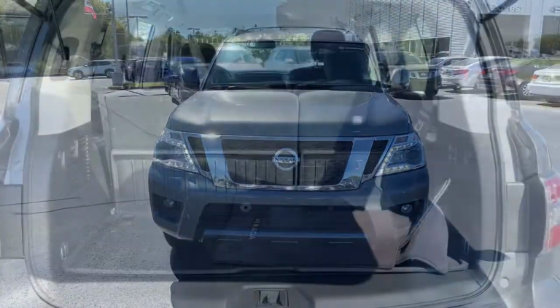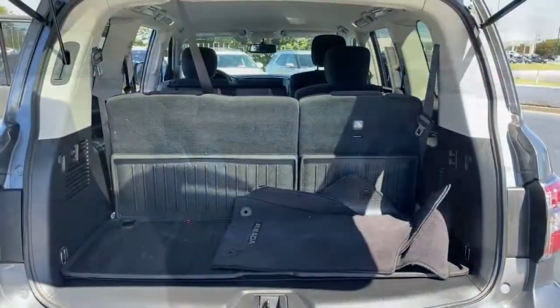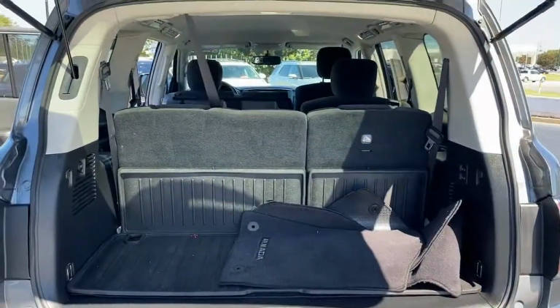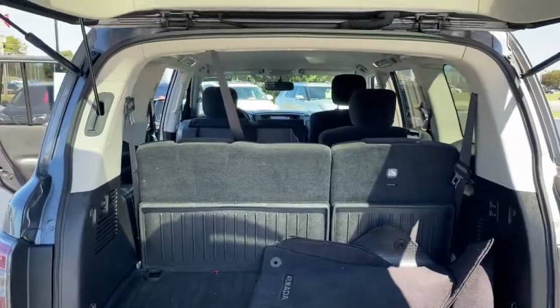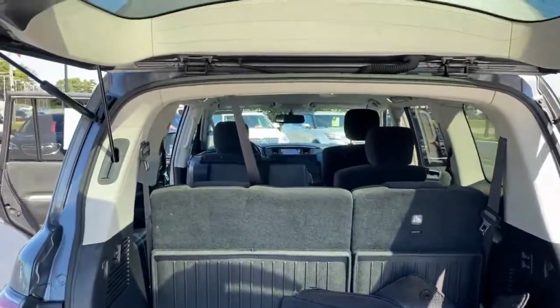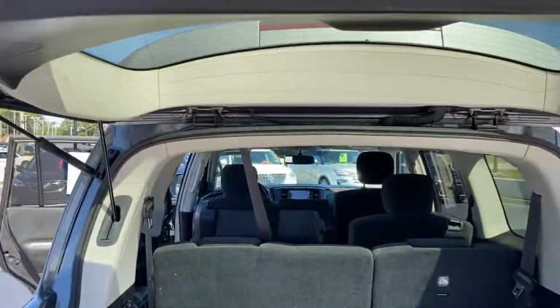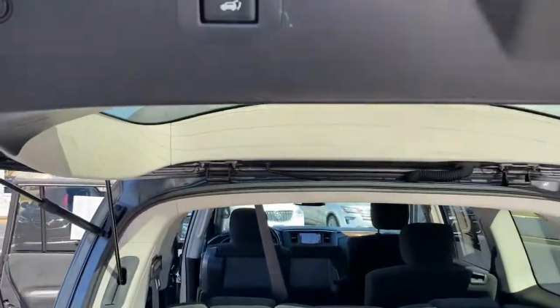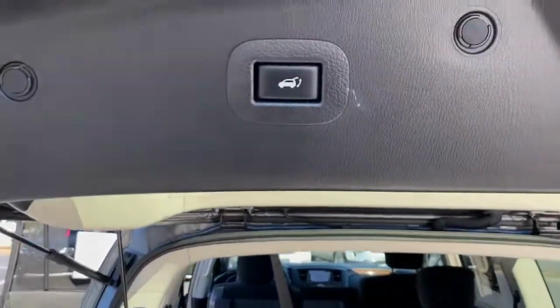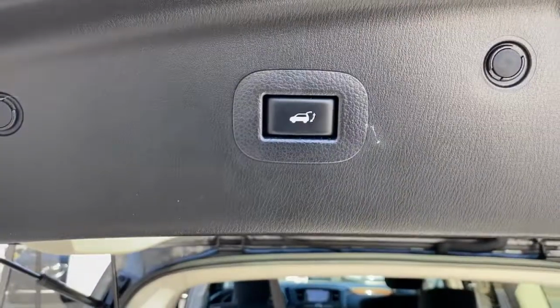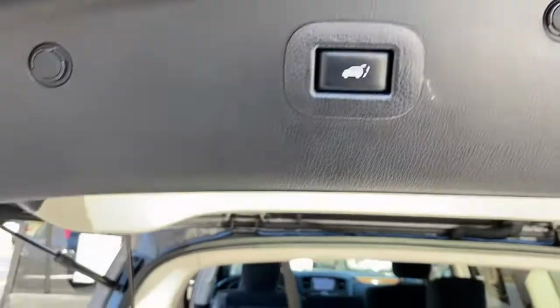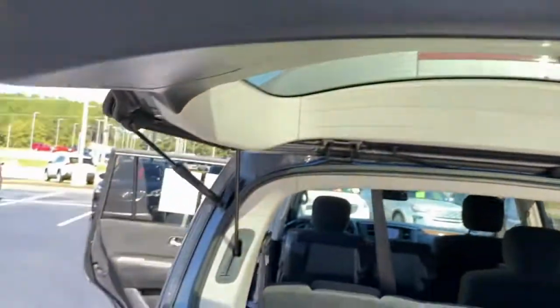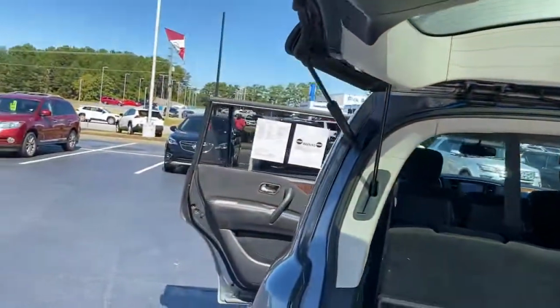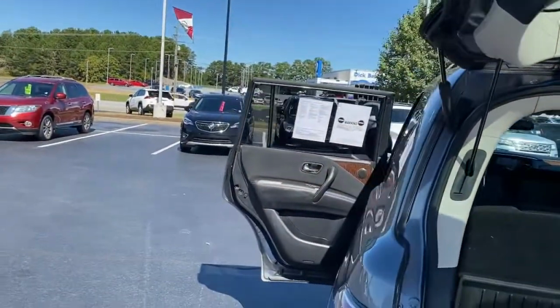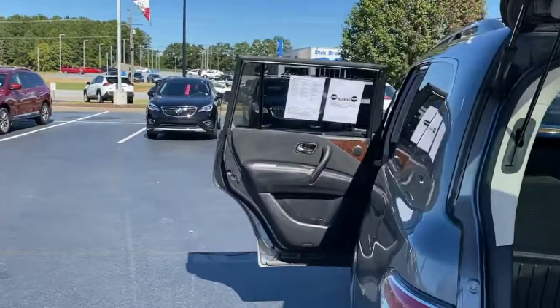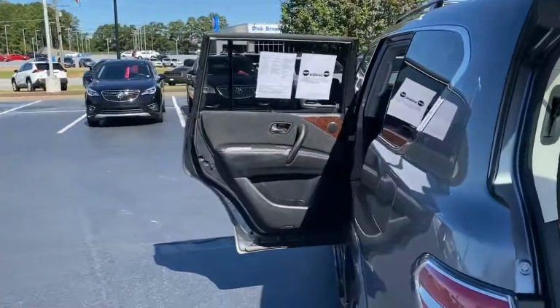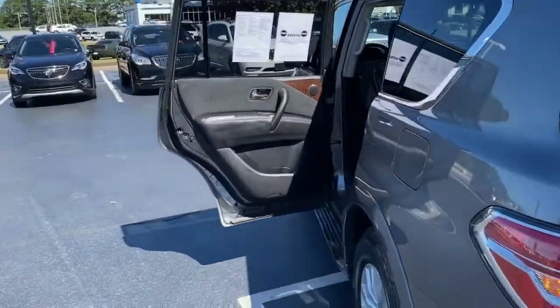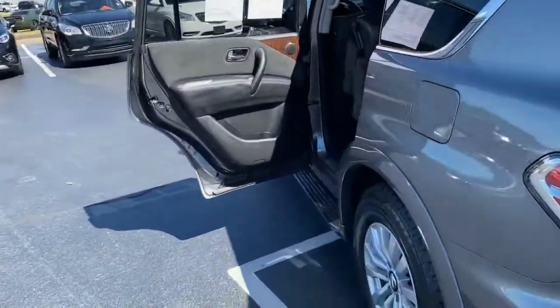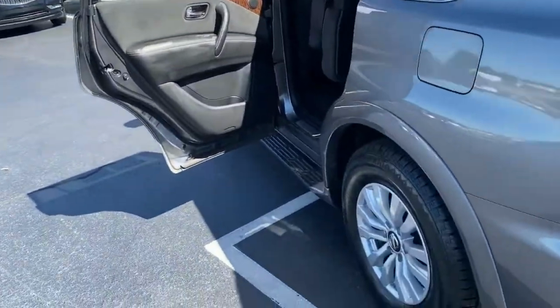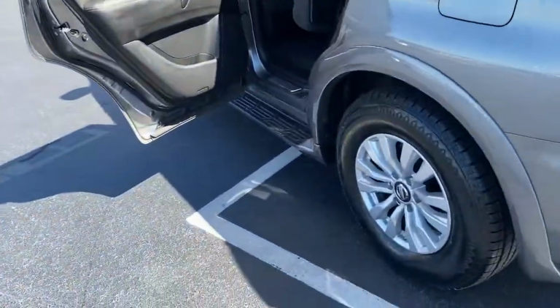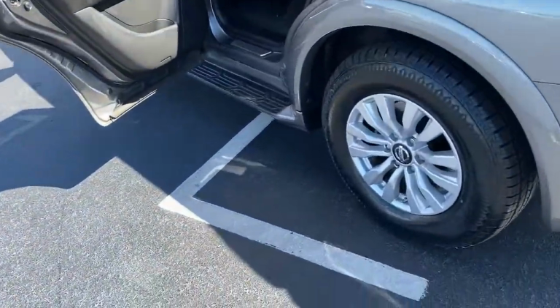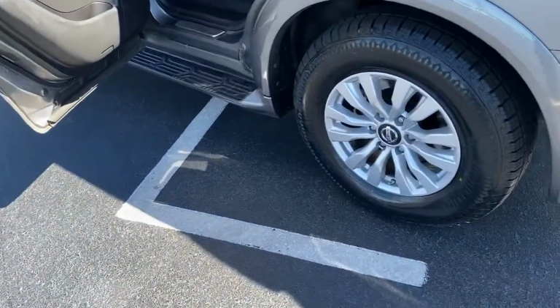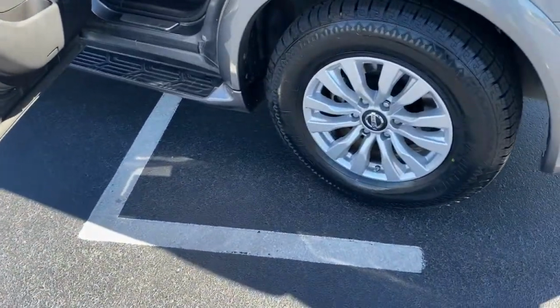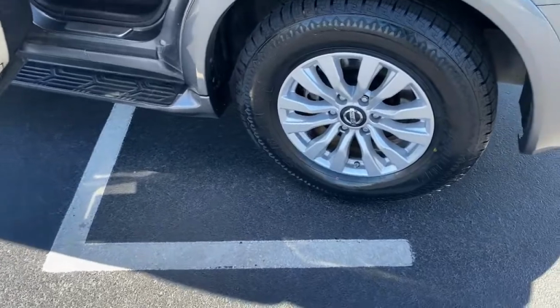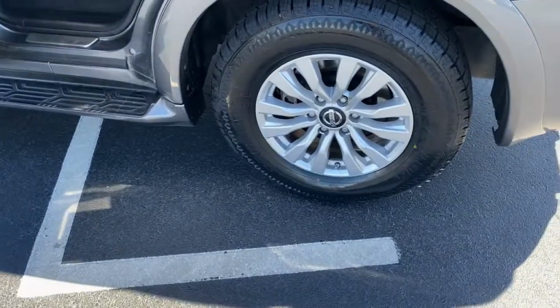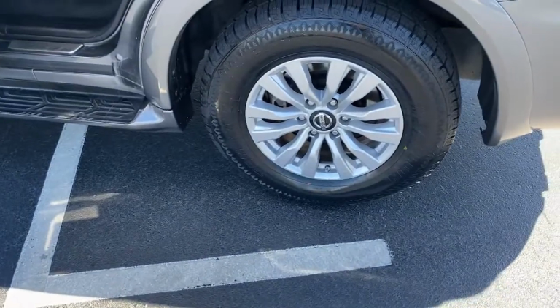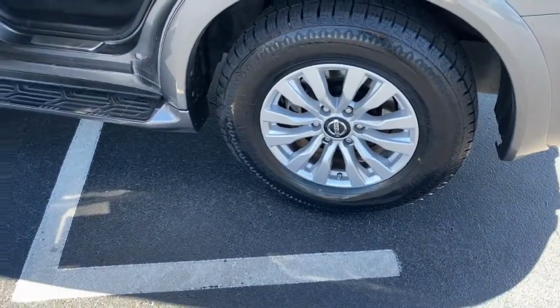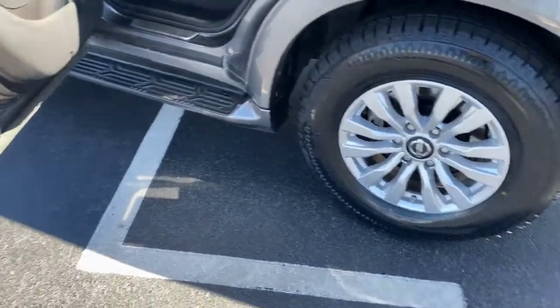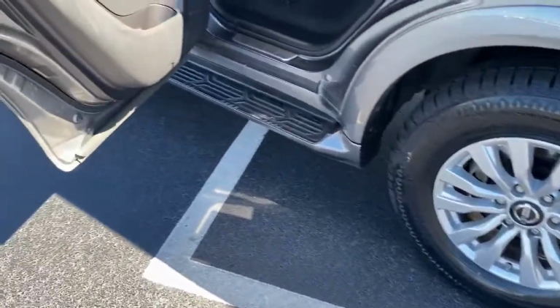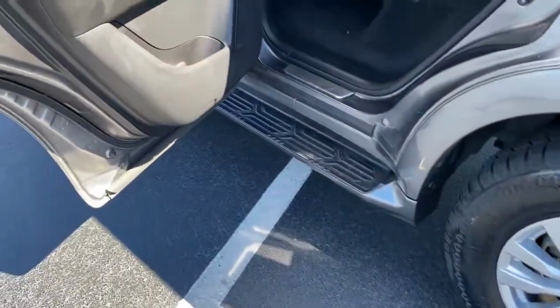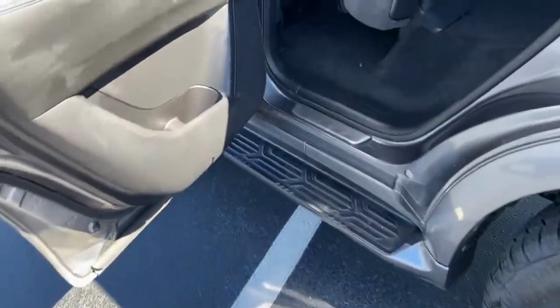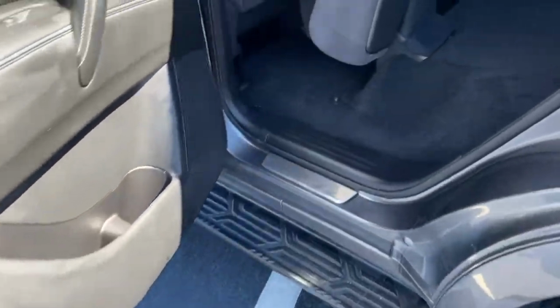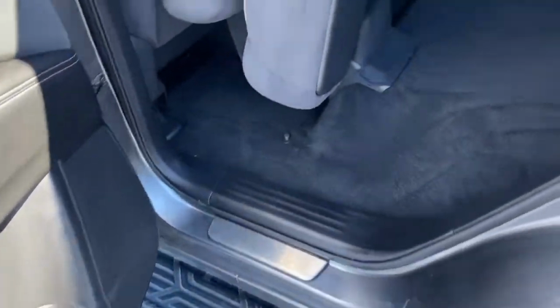Navigation system, keyless entry, power passenger seat, fog lamps, satellite radio, aluminum wheels, heated front seat, third row seat, electronic stability control, power driver seat.